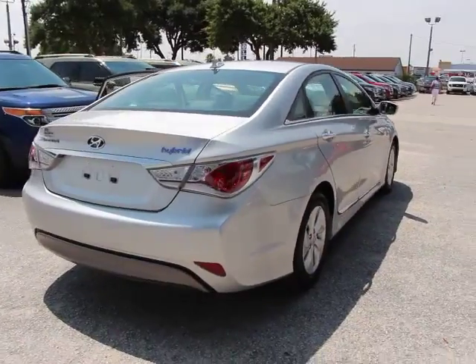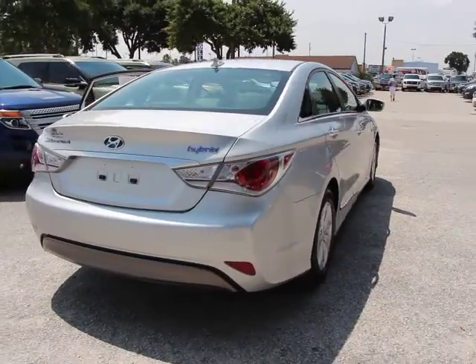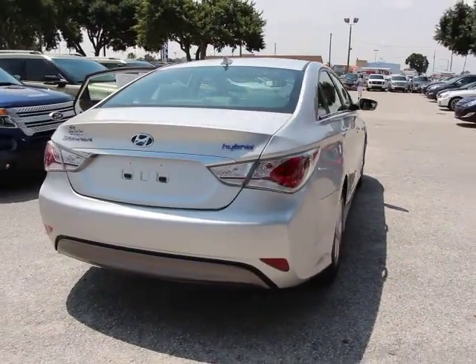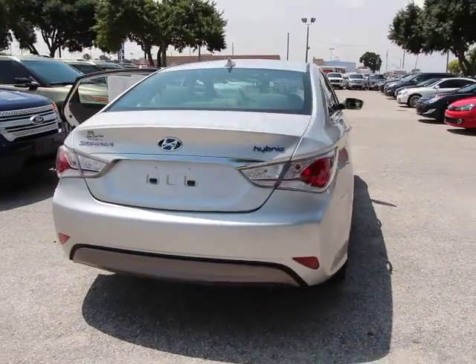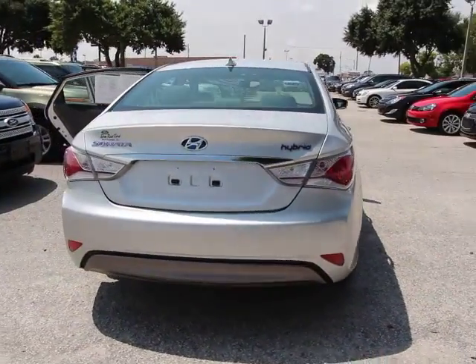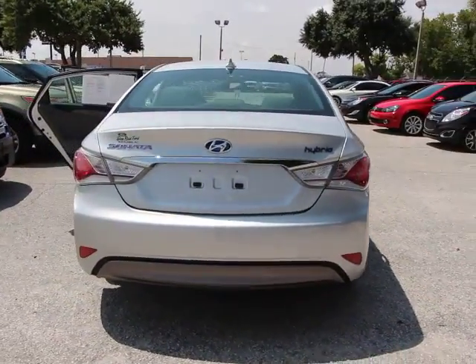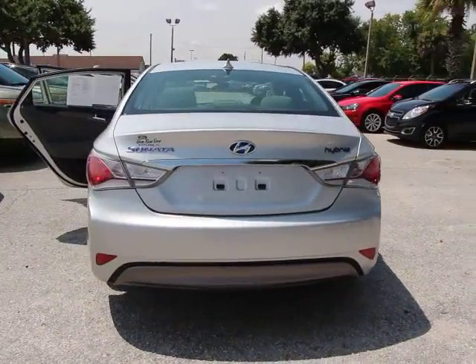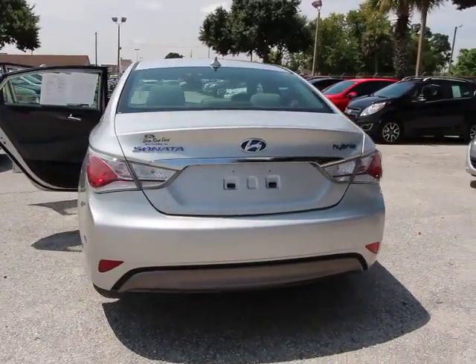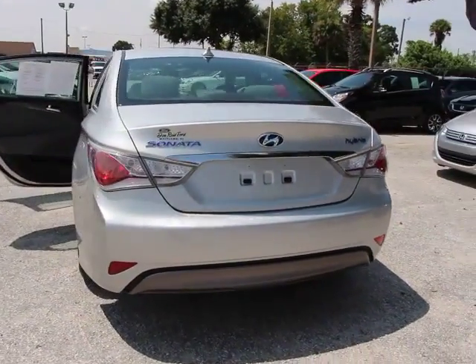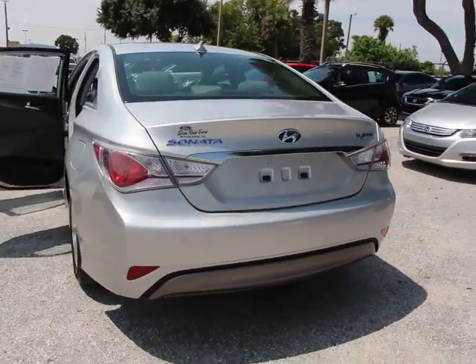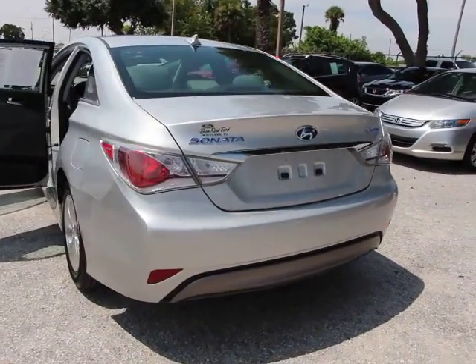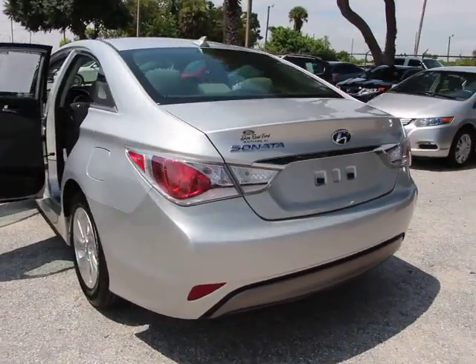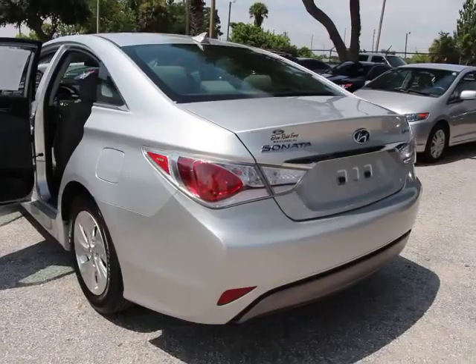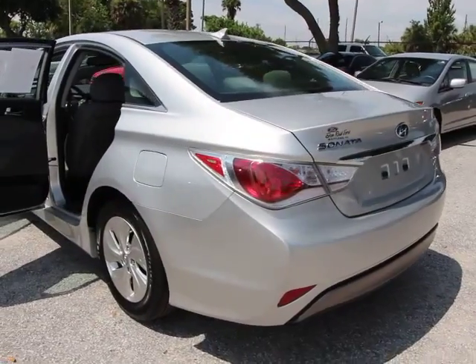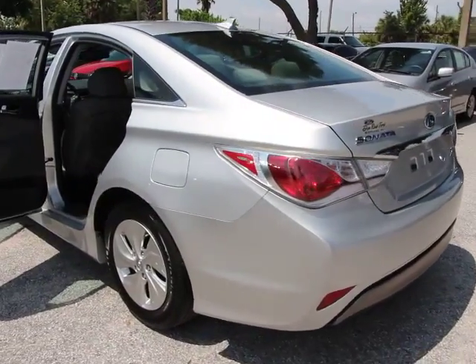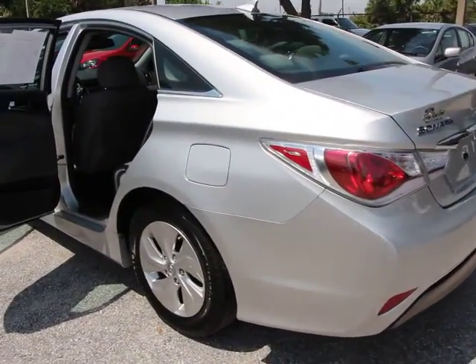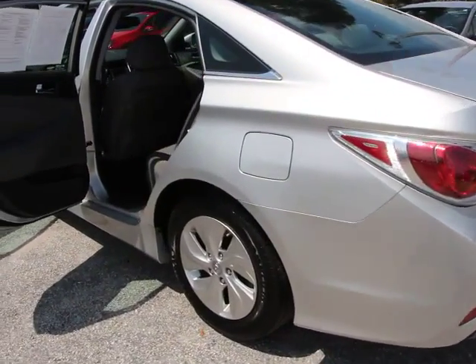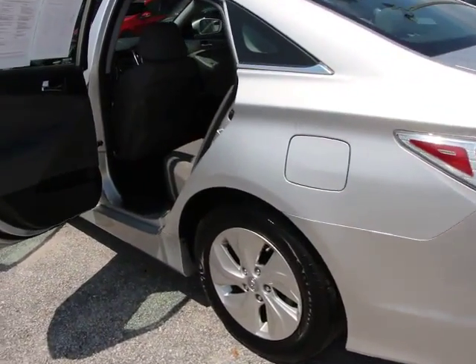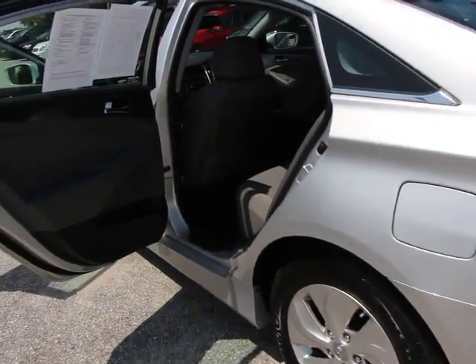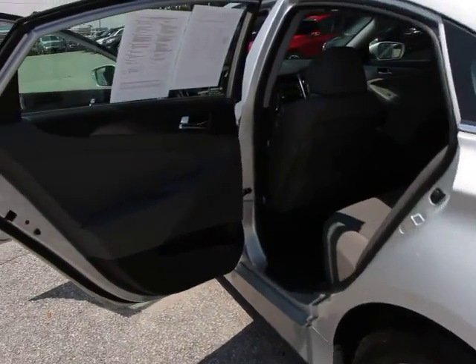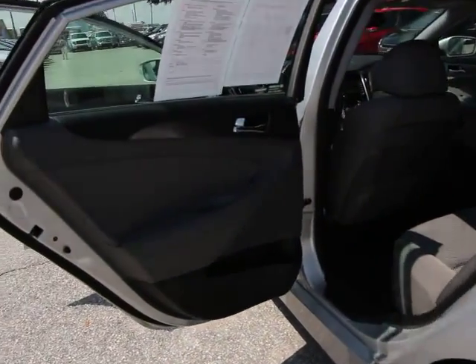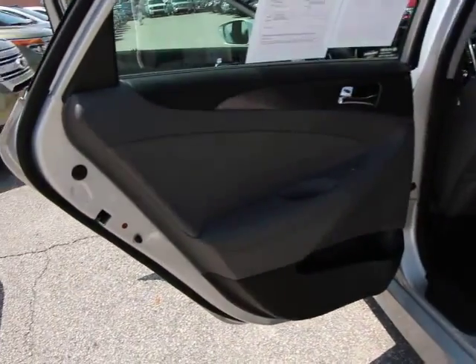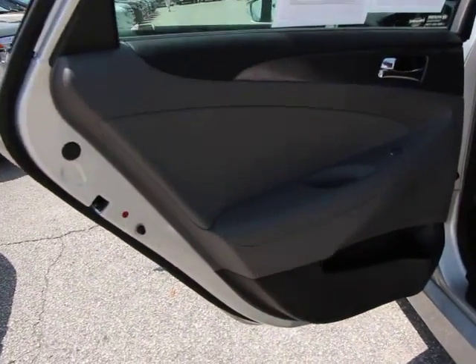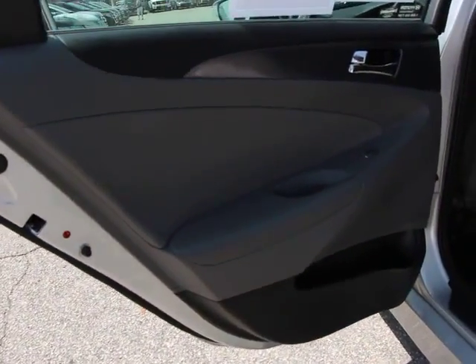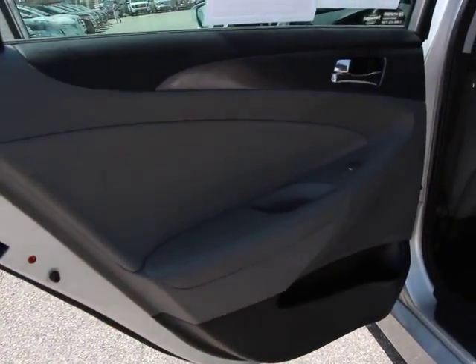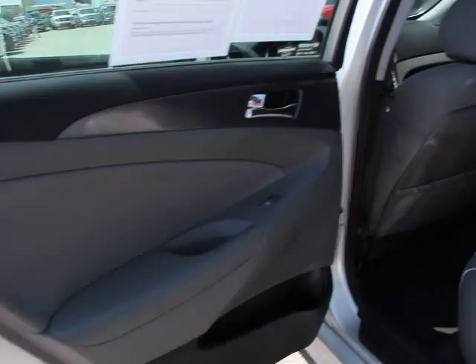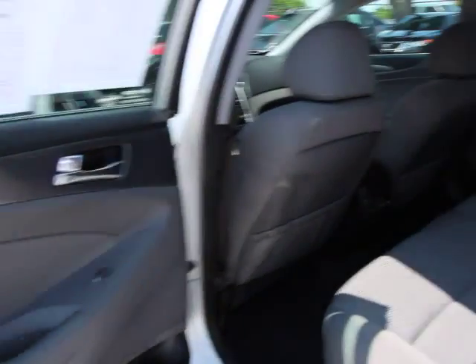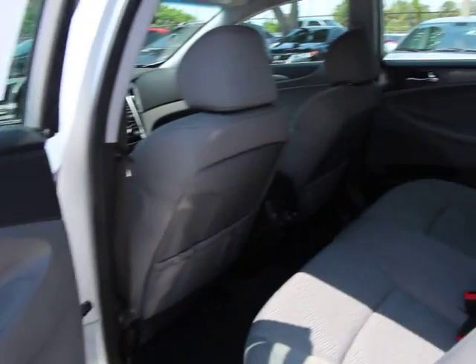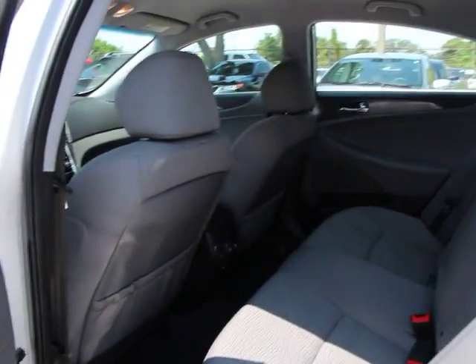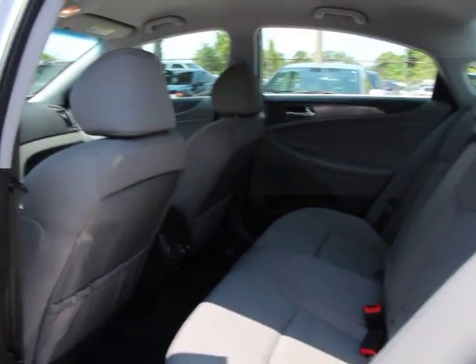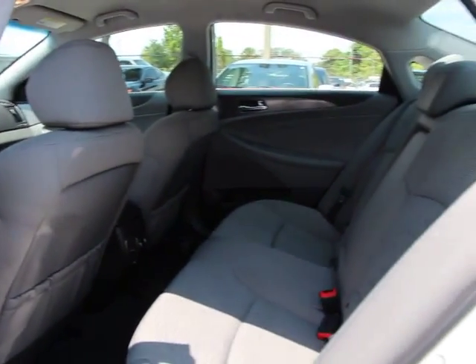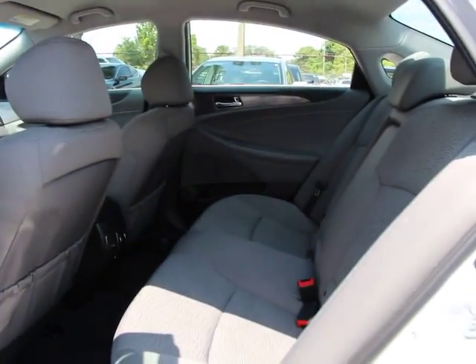And unlike other hybrids on the market, it uses a breakthrough lithium polymer battery pack, which runs cooler, lighter, and is shapeable for optimum packaging. More power, less fuel, no guilt.